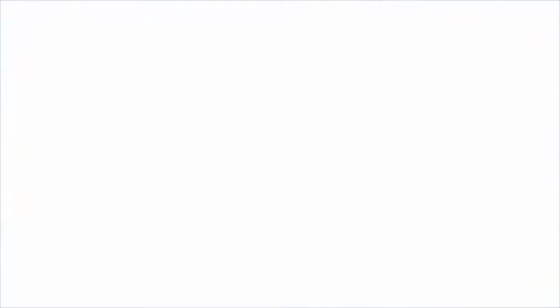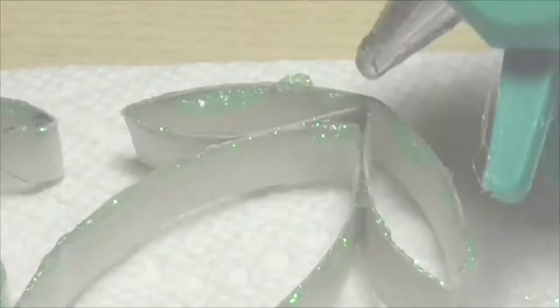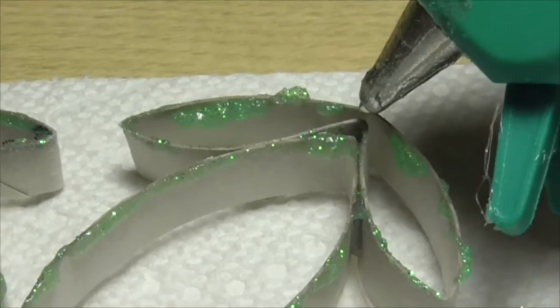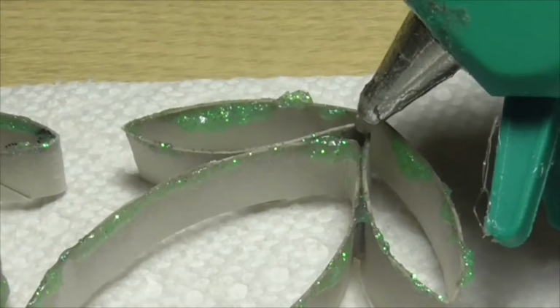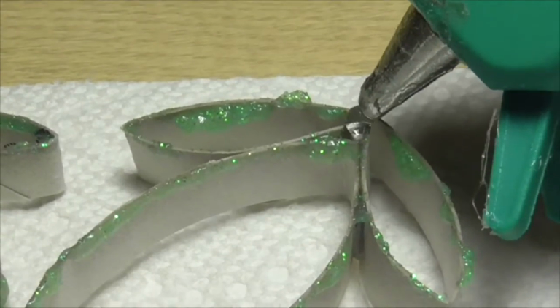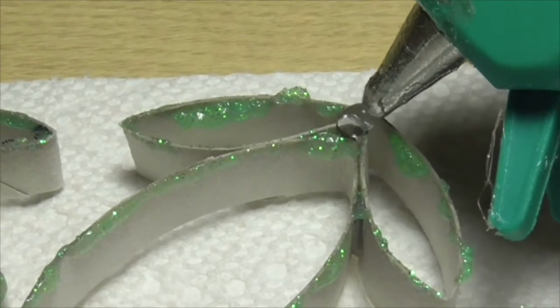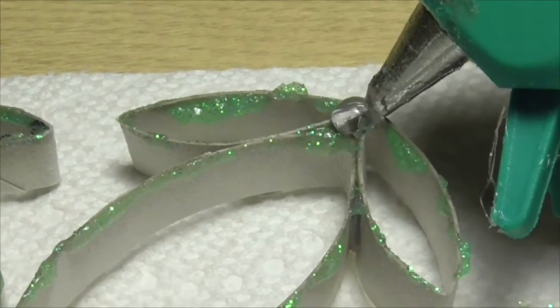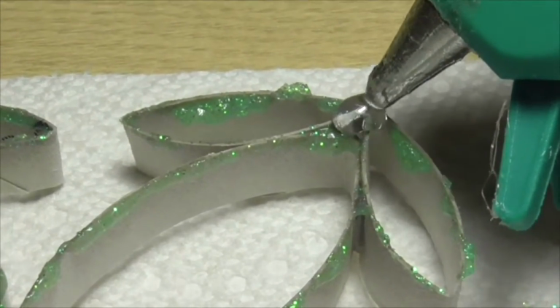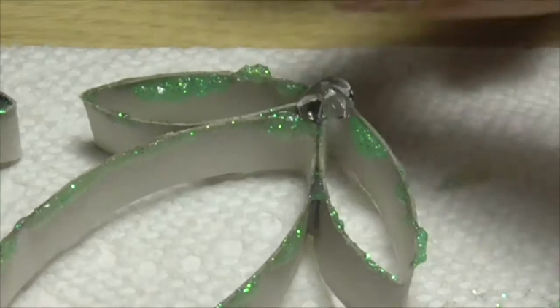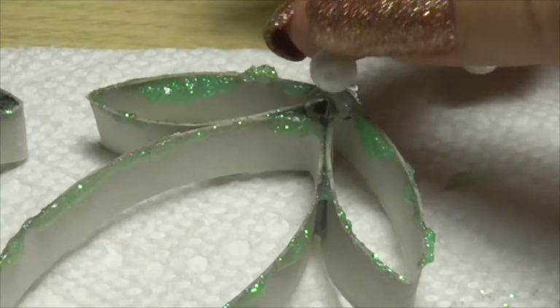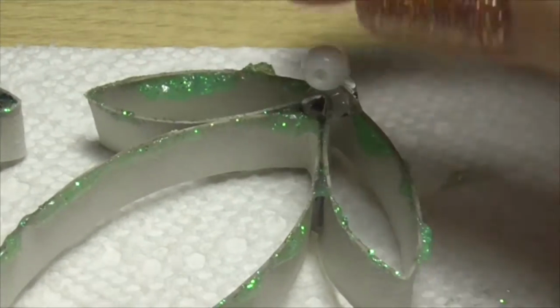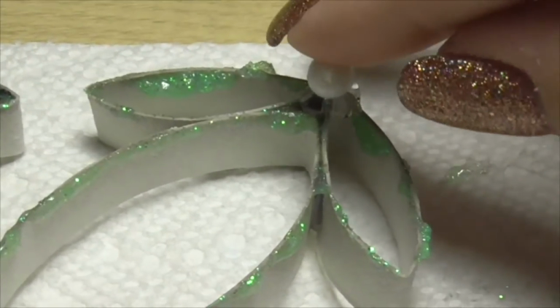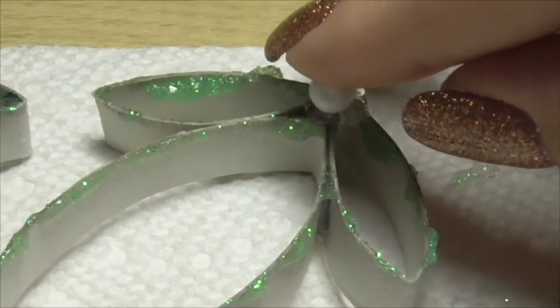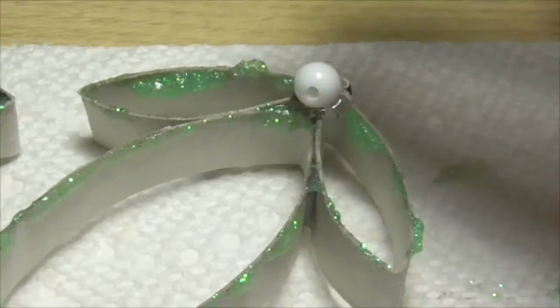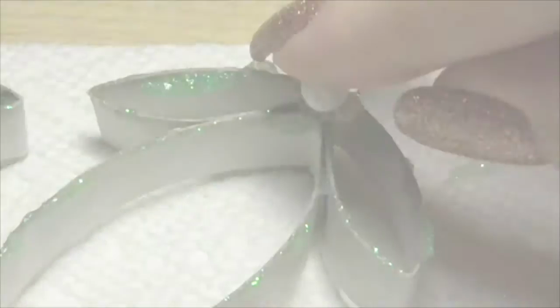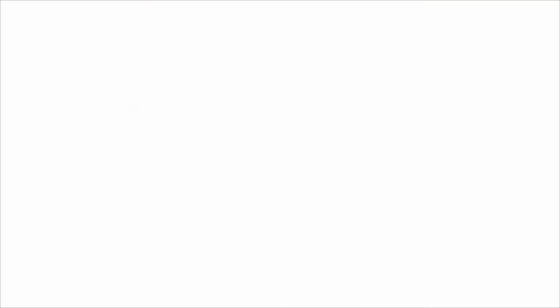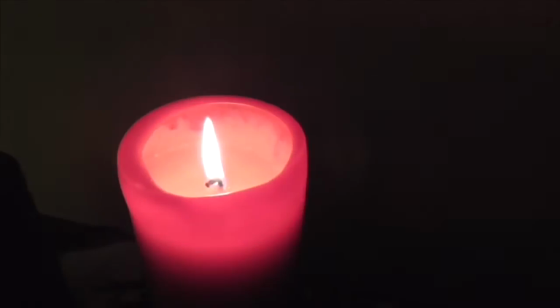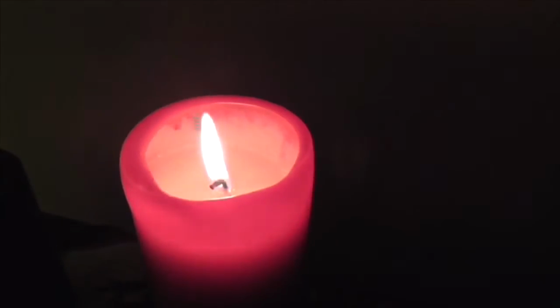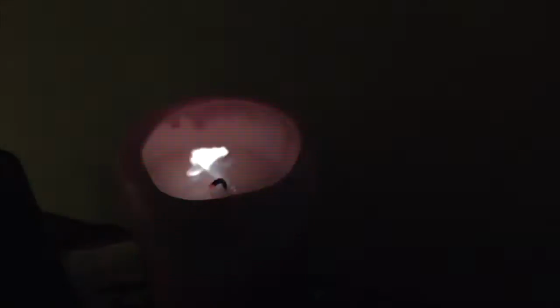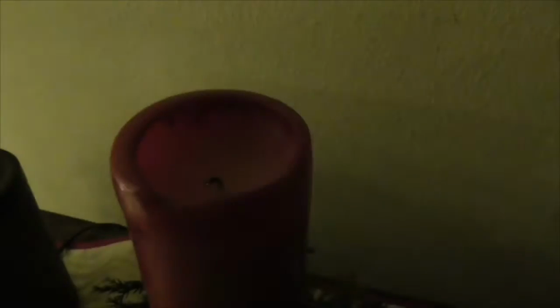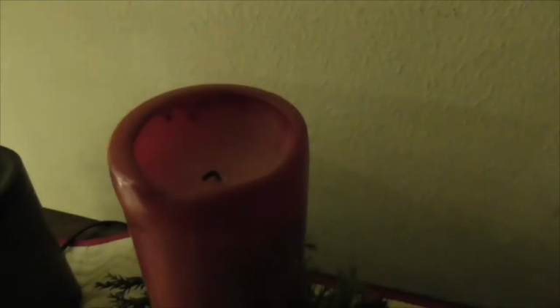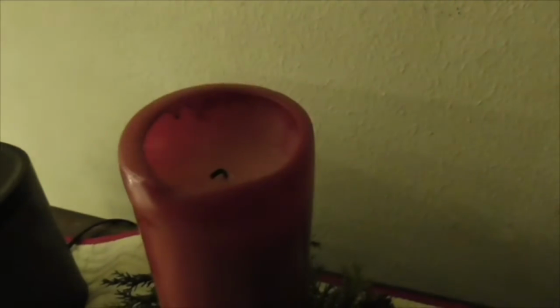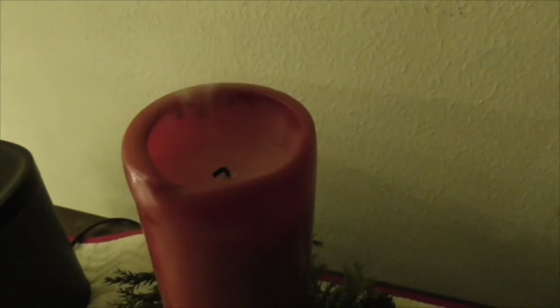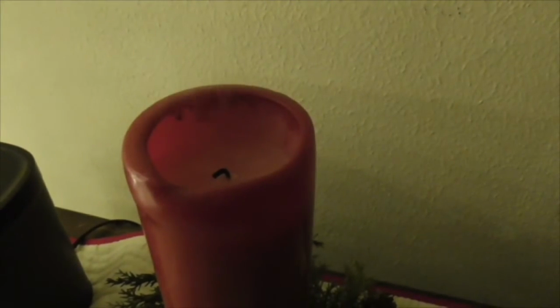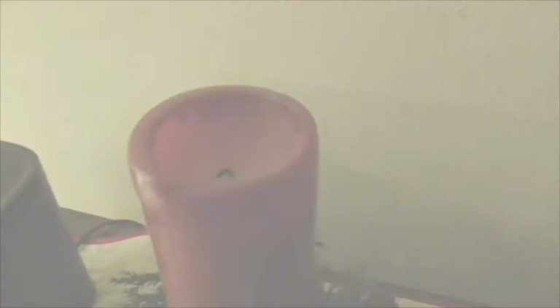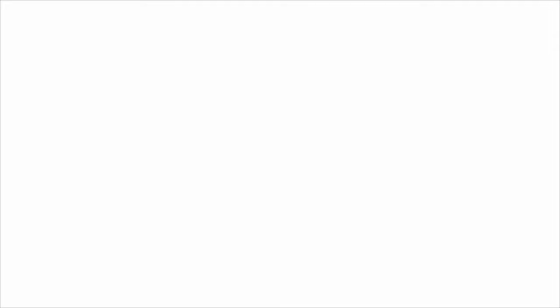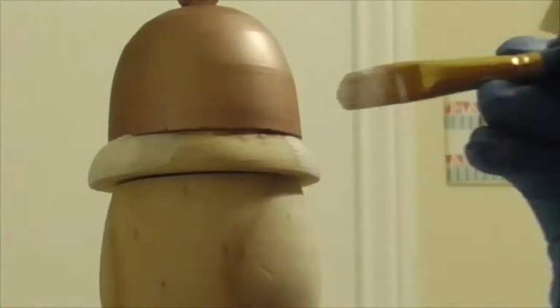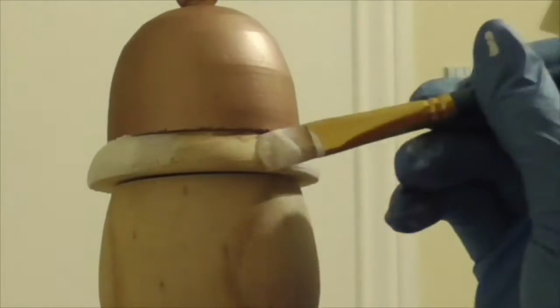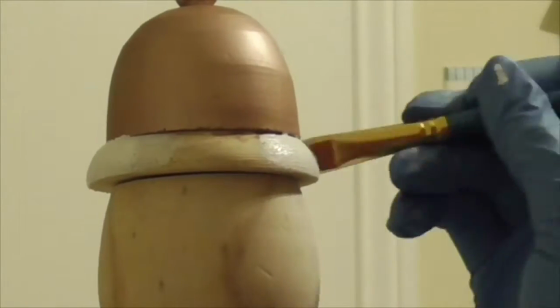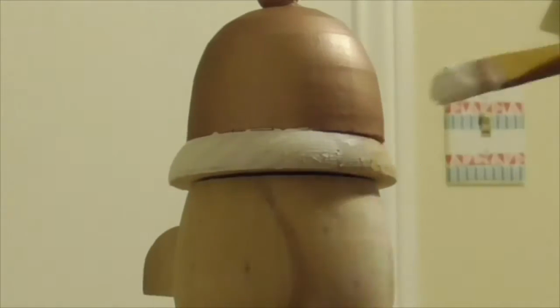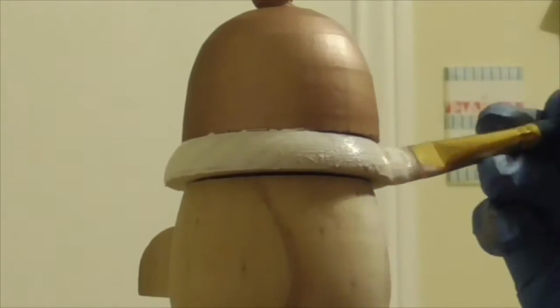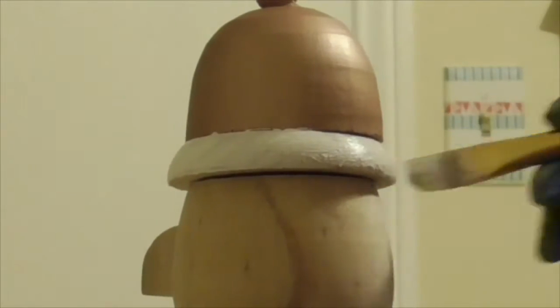Join Arts and Crafty Central for the 12 Days of Craftsmas. Up until Christmas, we'll be releasing 12 crafts, either holiday-themed or perfect for holiday gifts. So don't forget to subscribe and ring the bell so you don't miss out on the holiday fun.